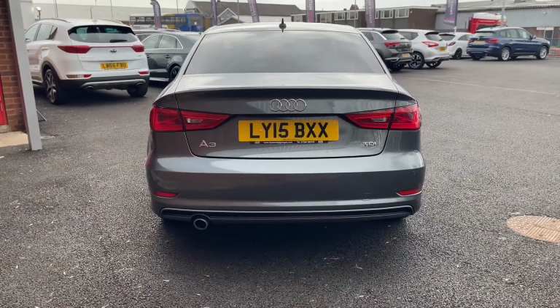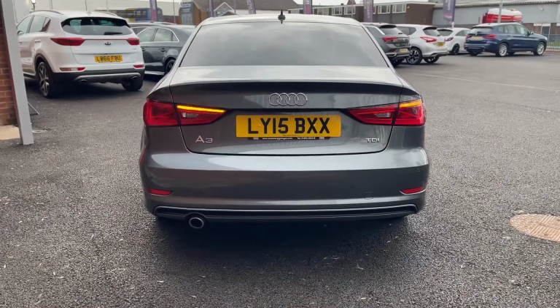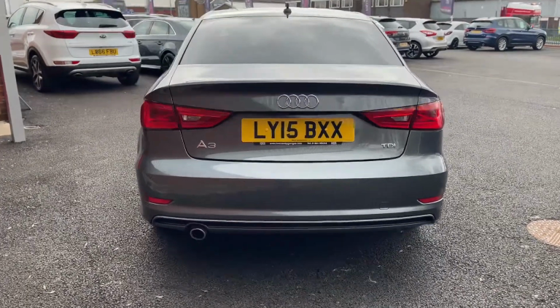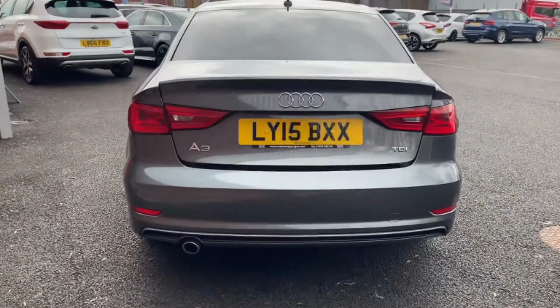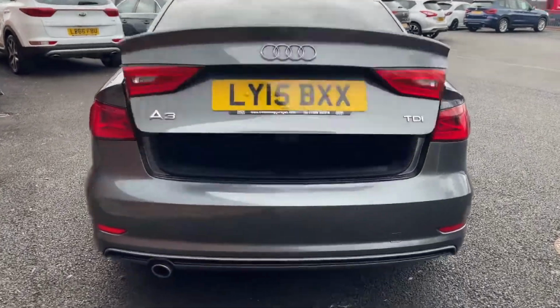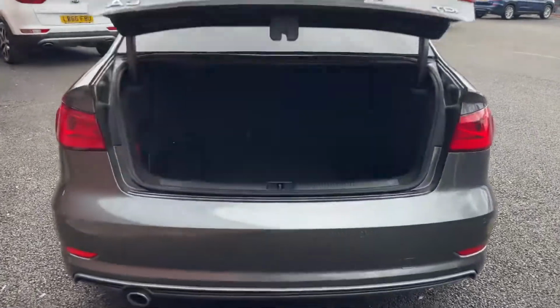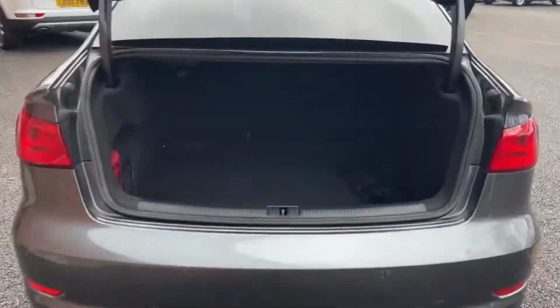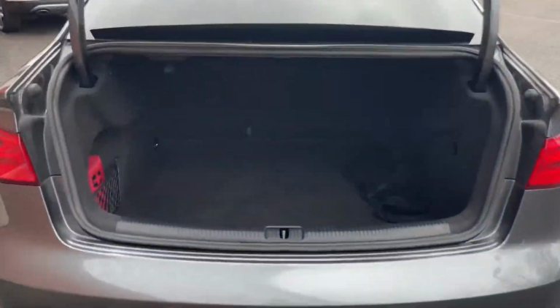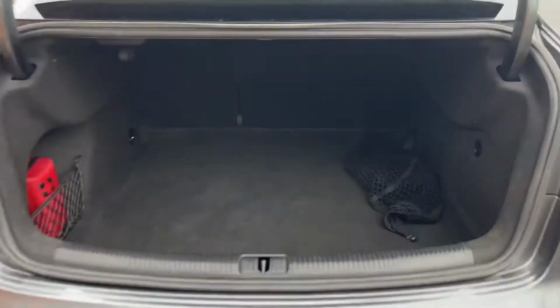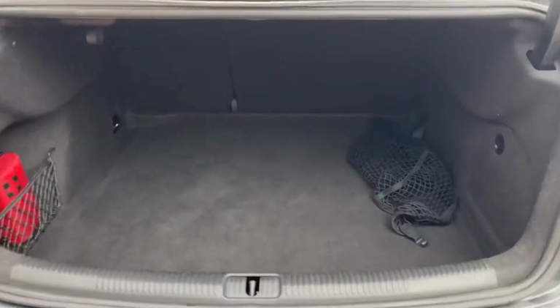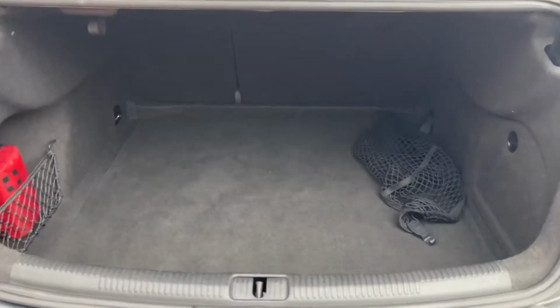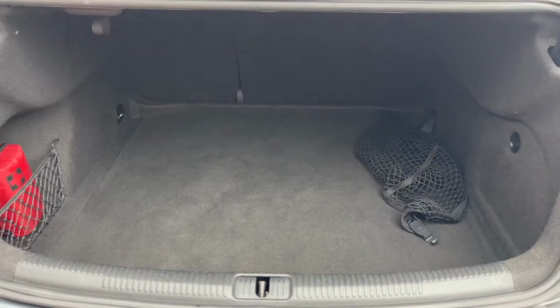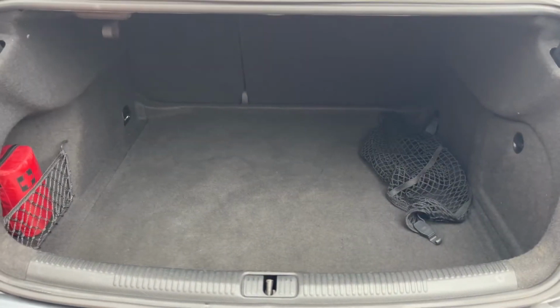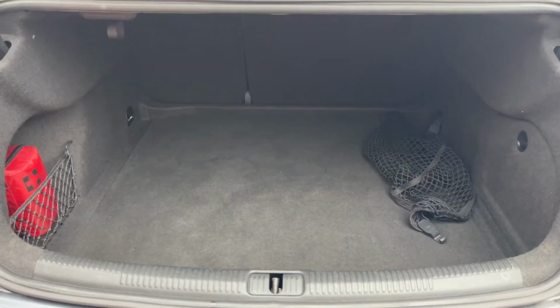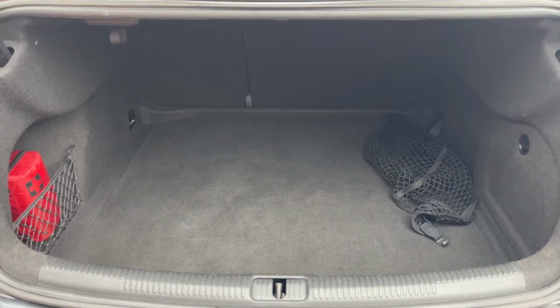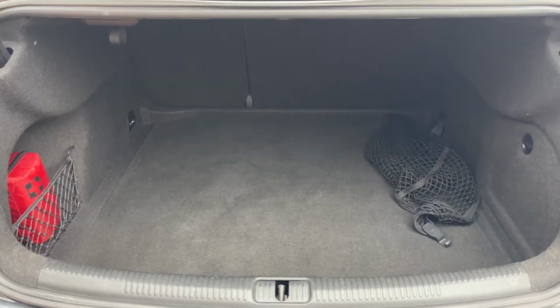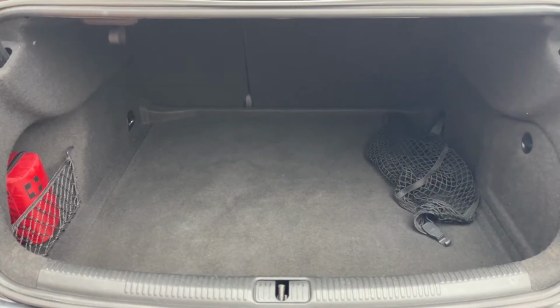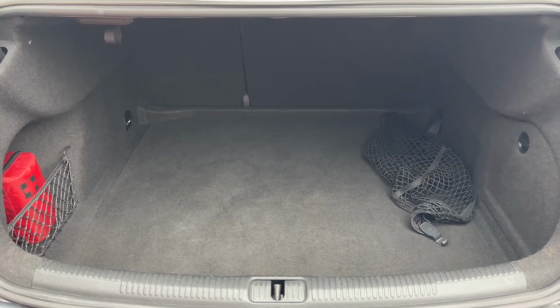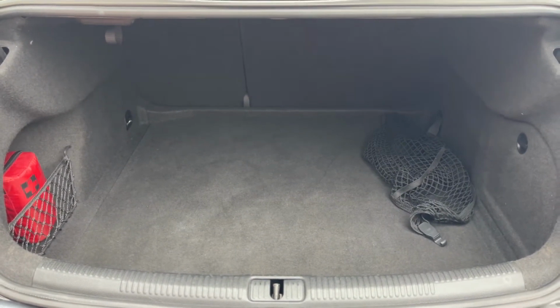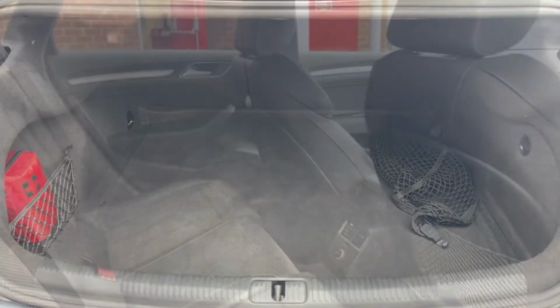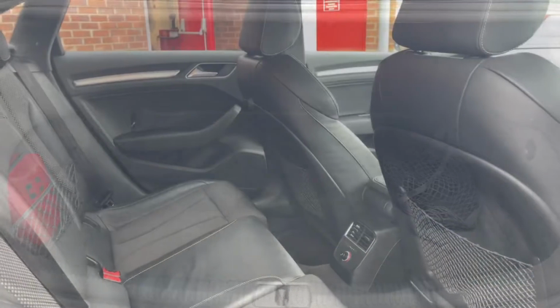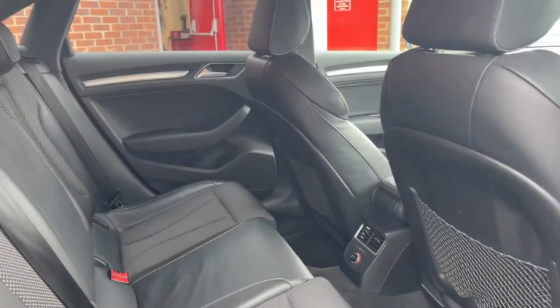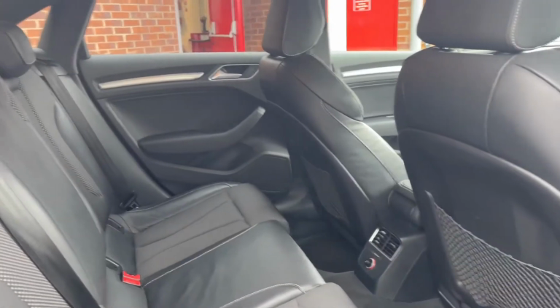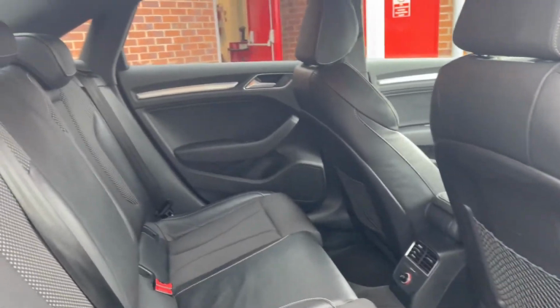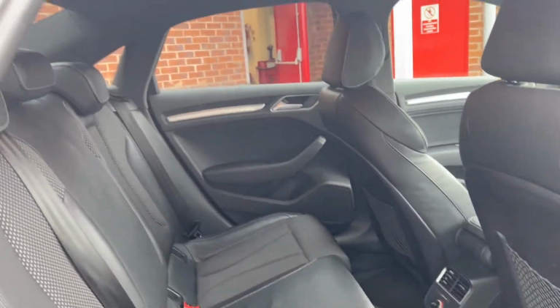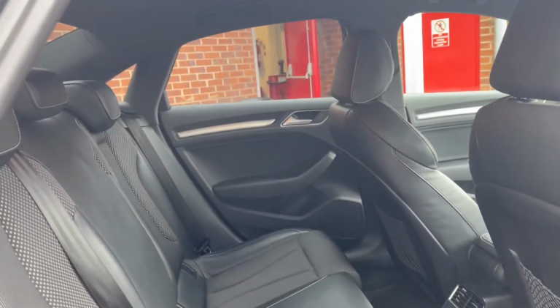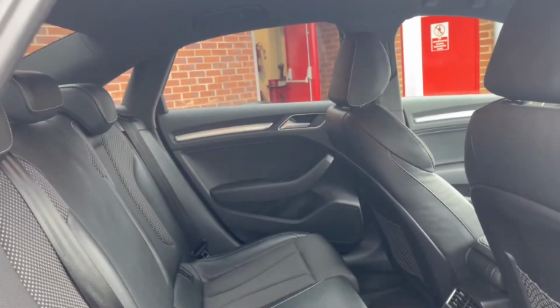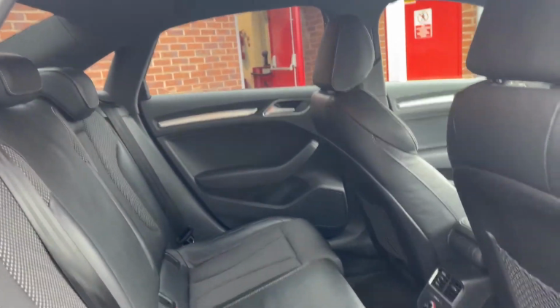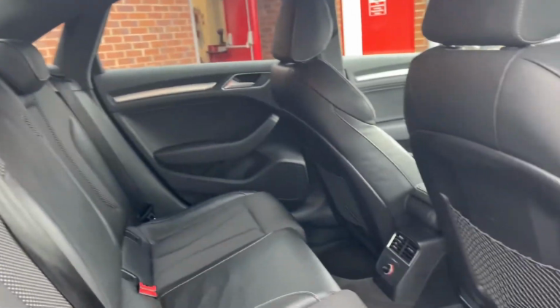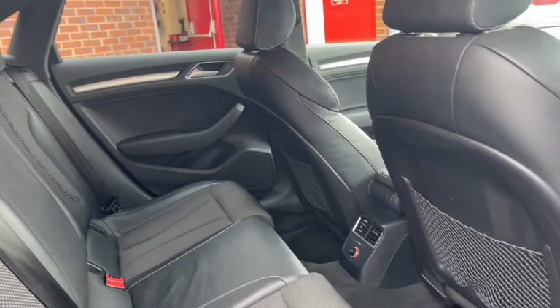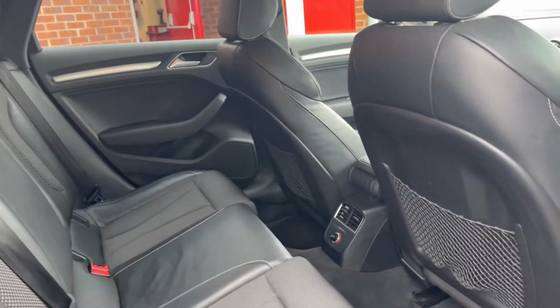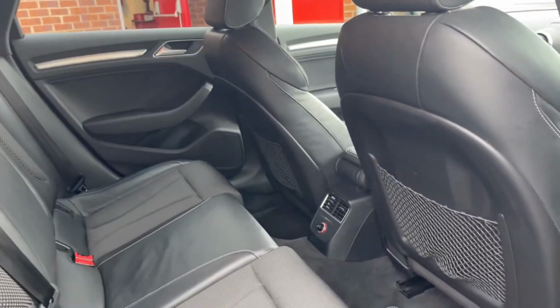I'll go ahead and open the boot for you. As you can see, it's an electronic release and you do have a decent-sized boot for a small-sized saloon like the A3. Taking up in the rear, you'd have a decent amount of room — you've got okay headroom and a good amount of leg room in the back.